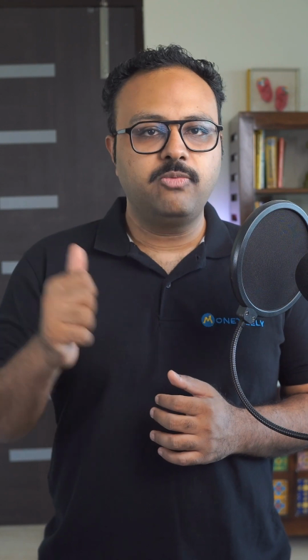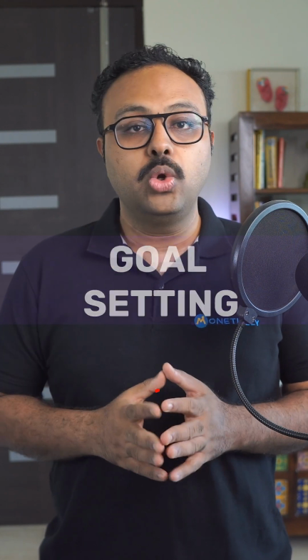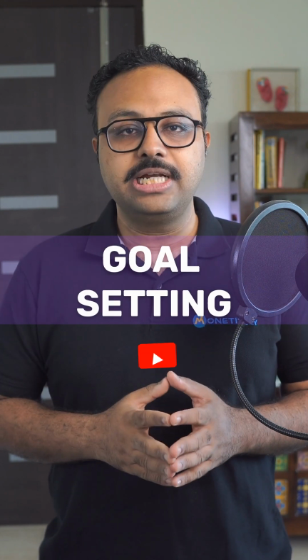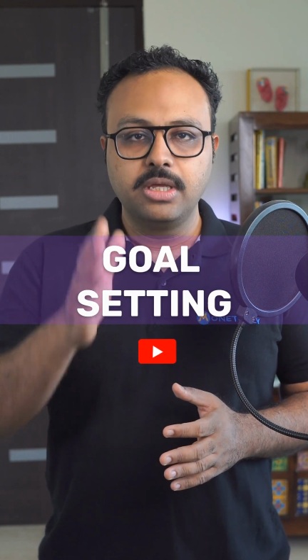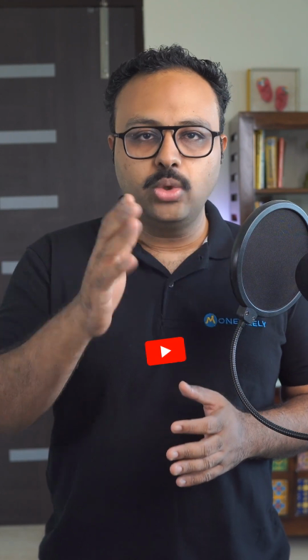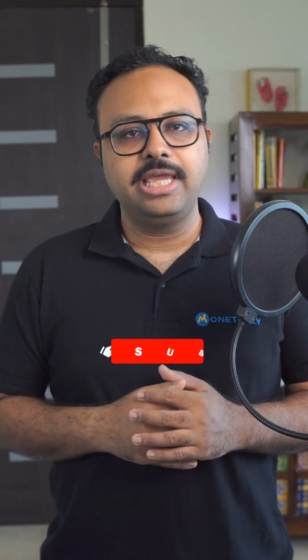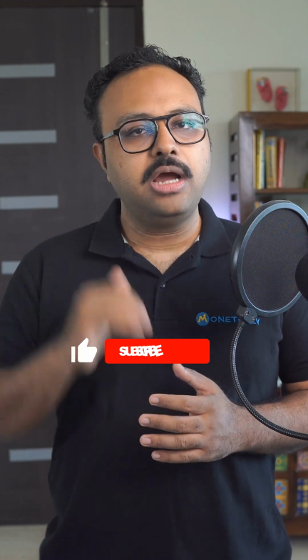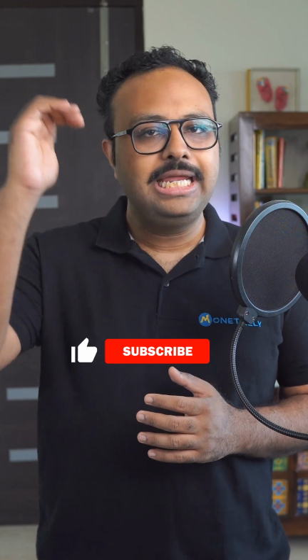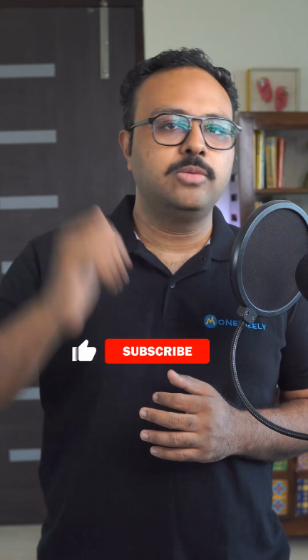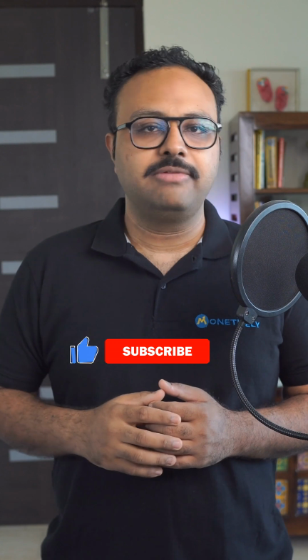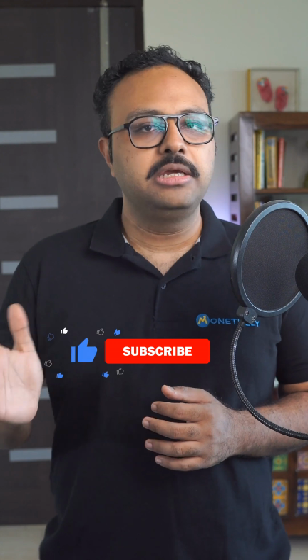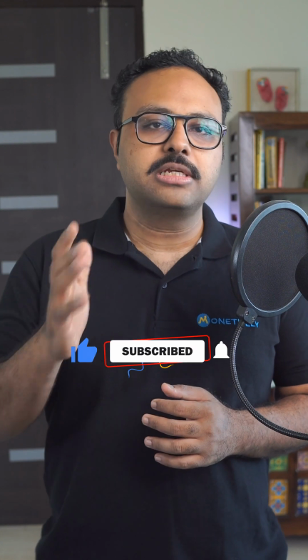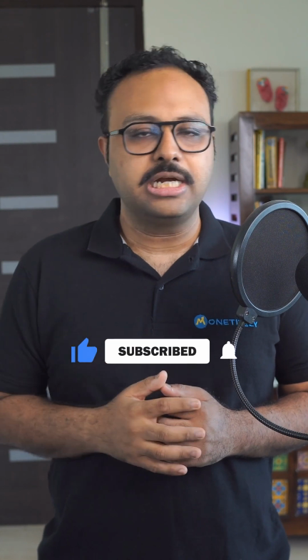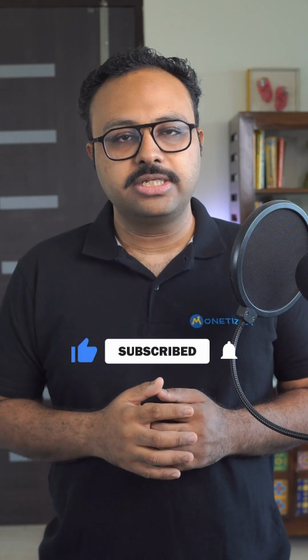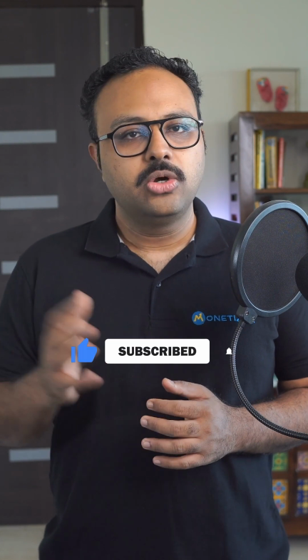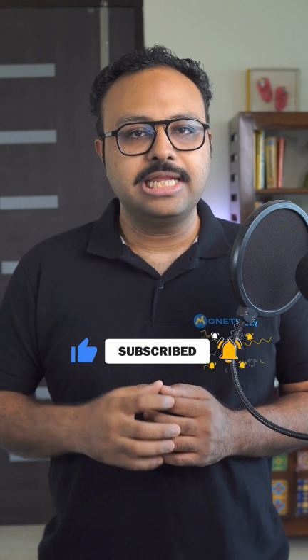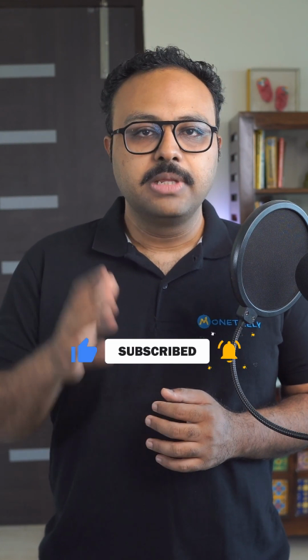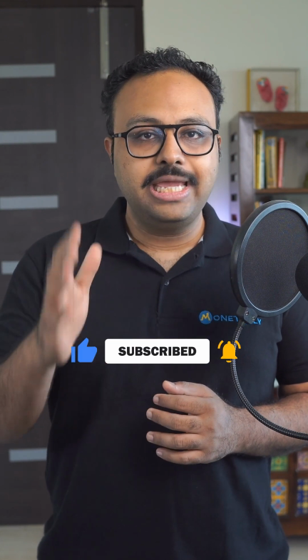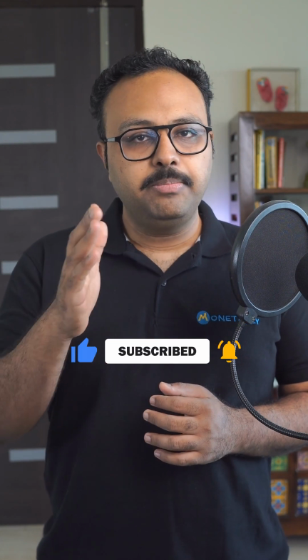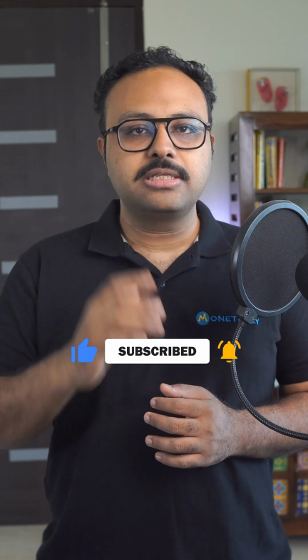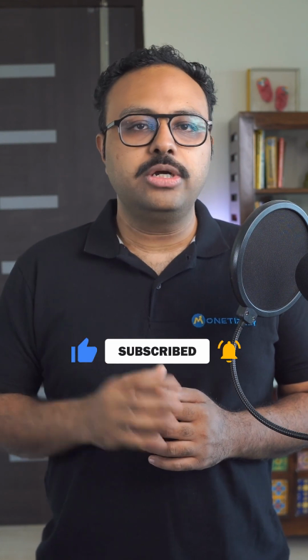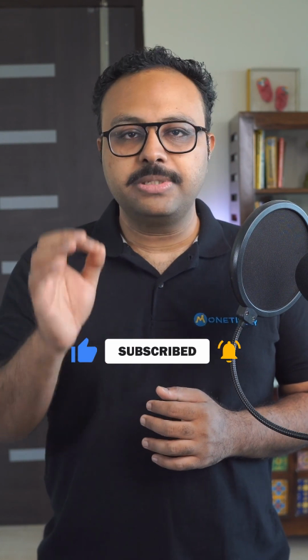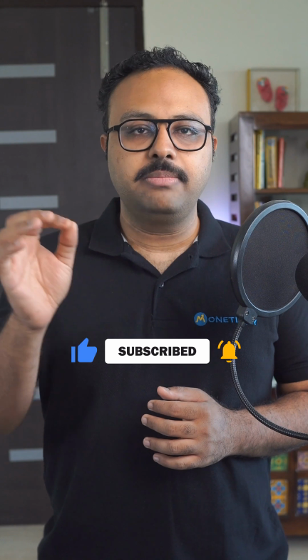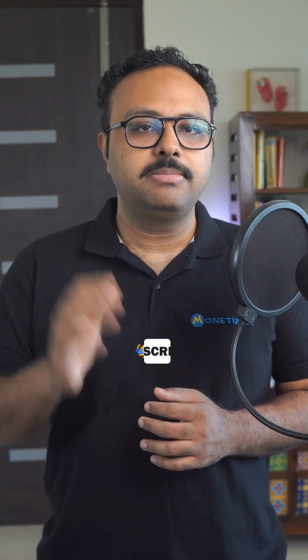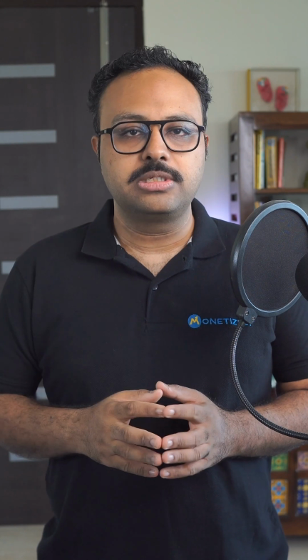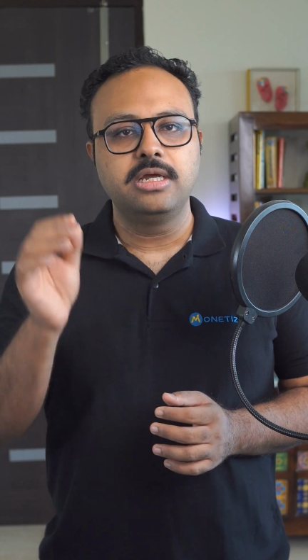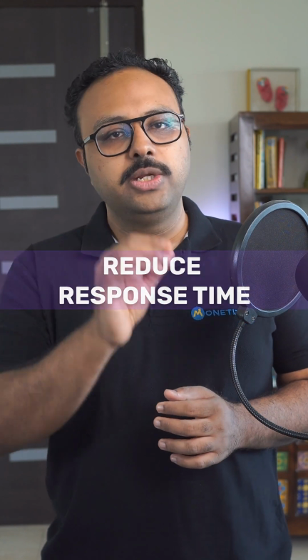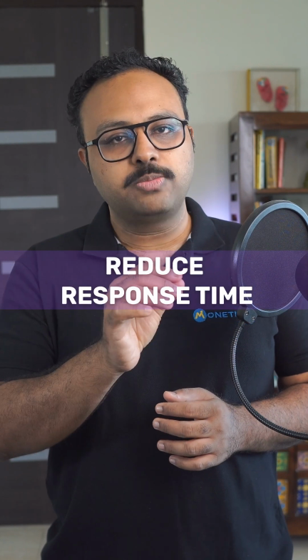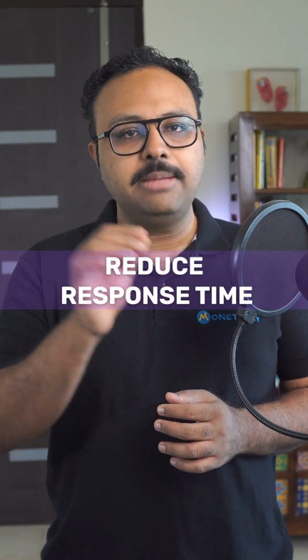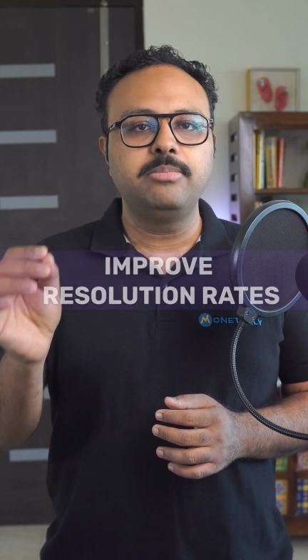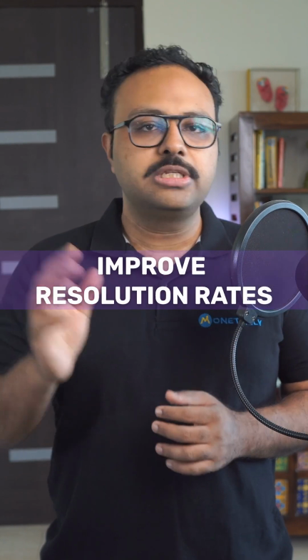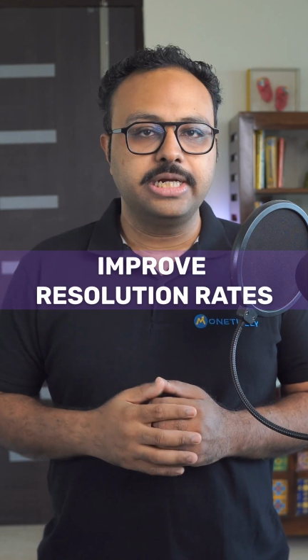Step 1: Goal Setting. You give the AI a high-level objective, like increase customer satisfaction. The AI then breaks this down into specific, measurable goals, like reduce response time and improve resolution rates.